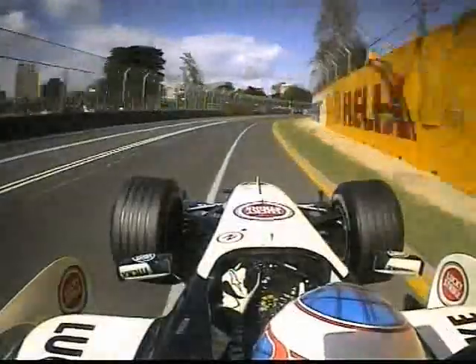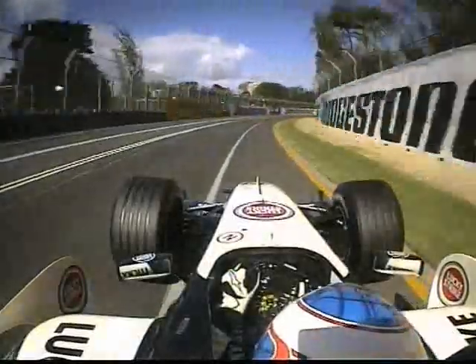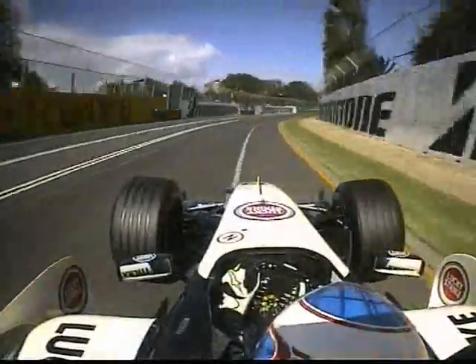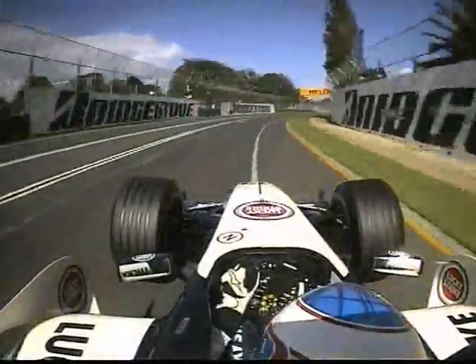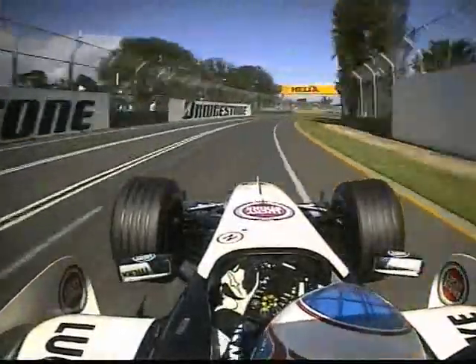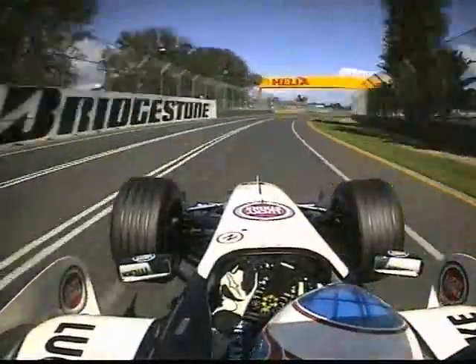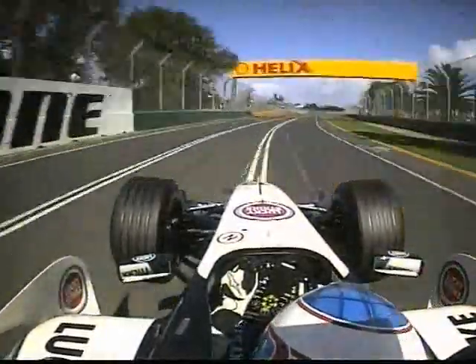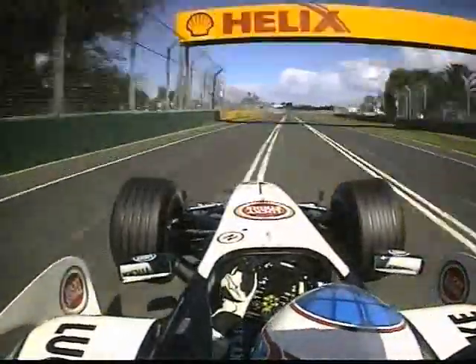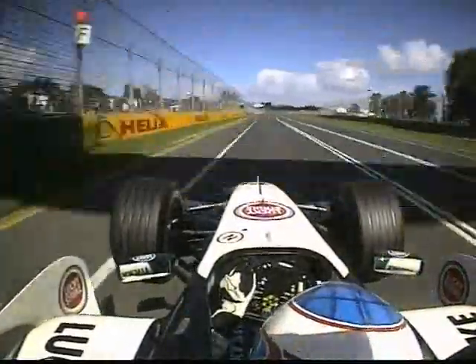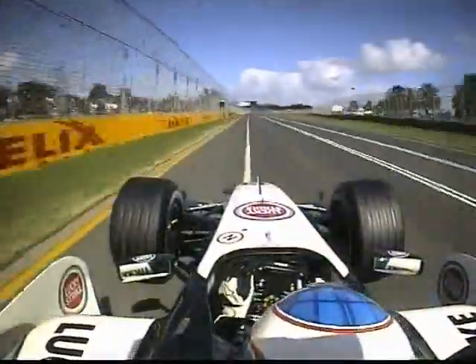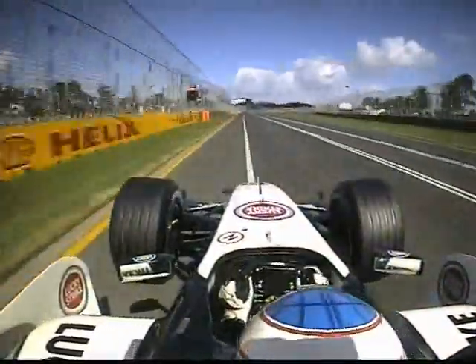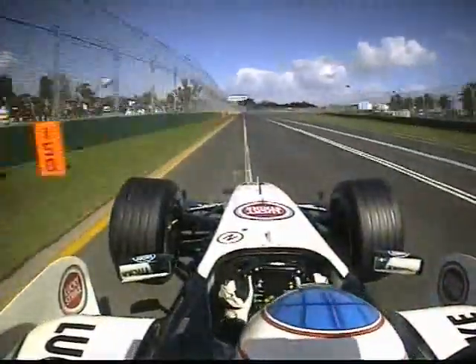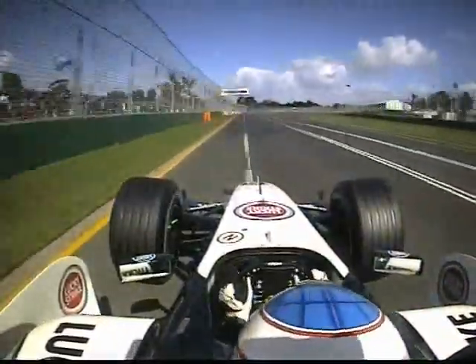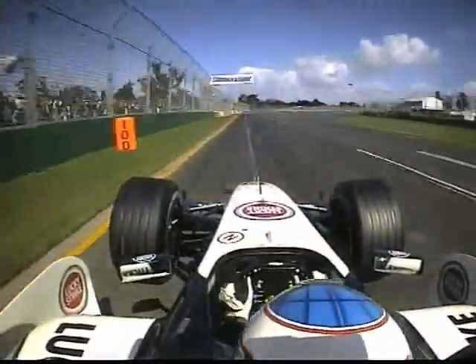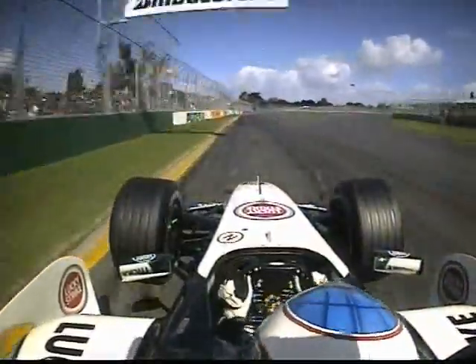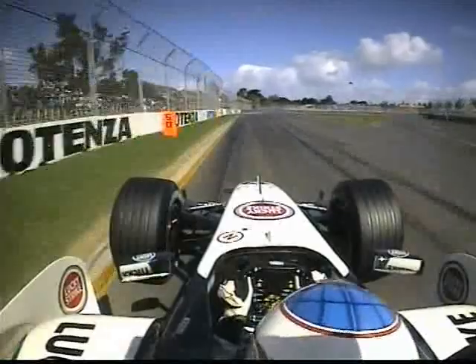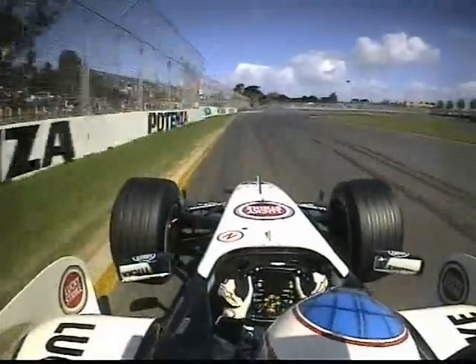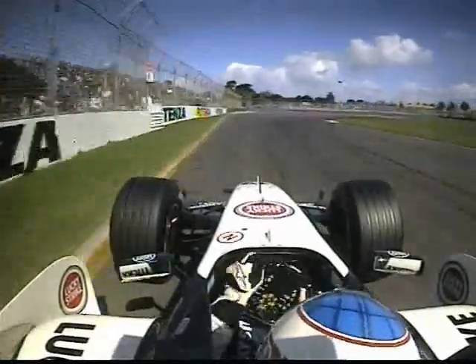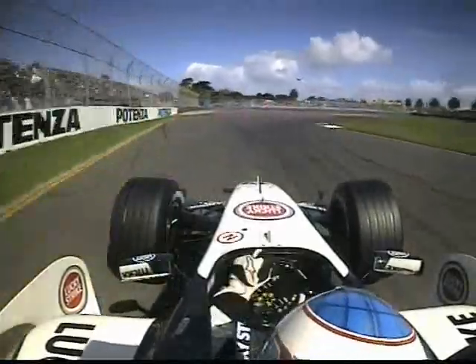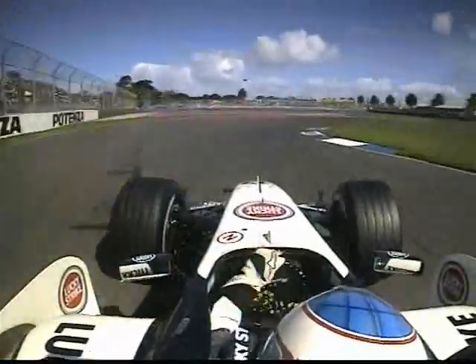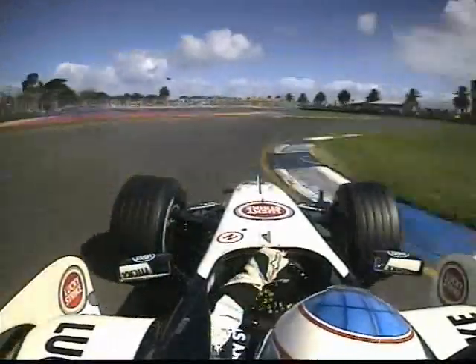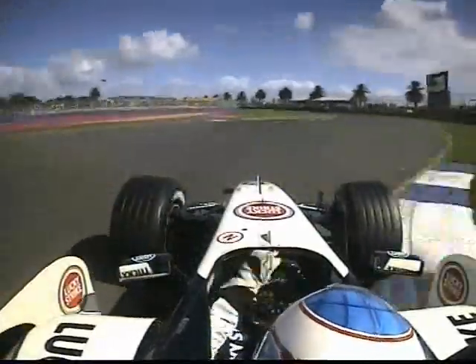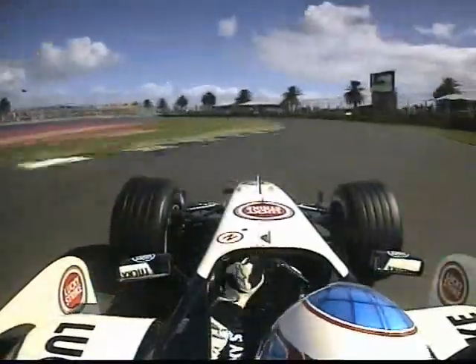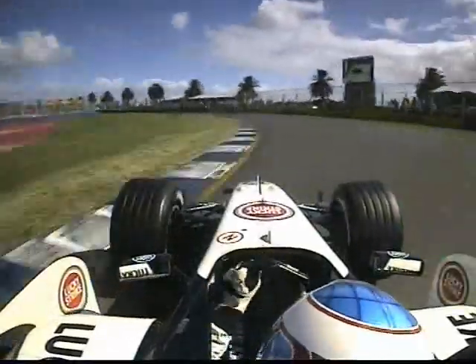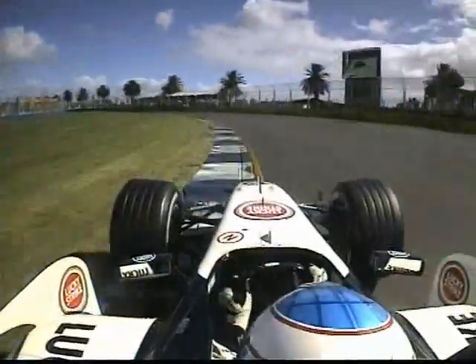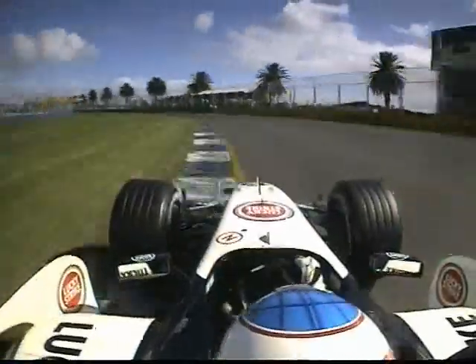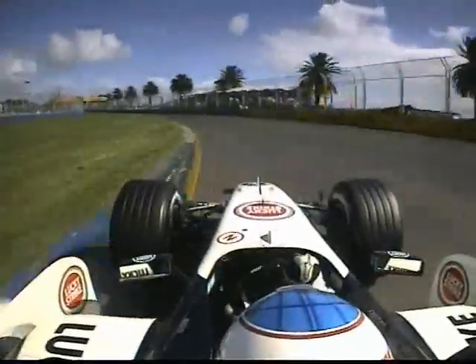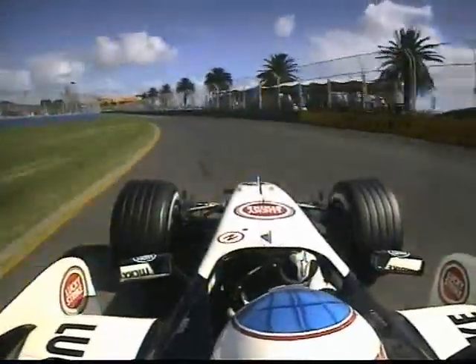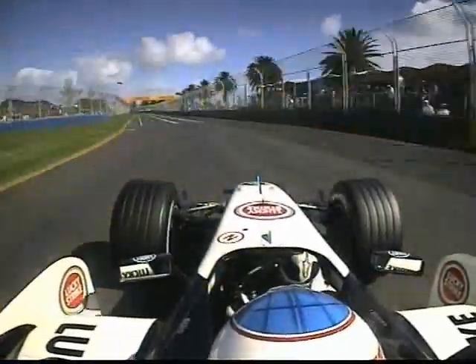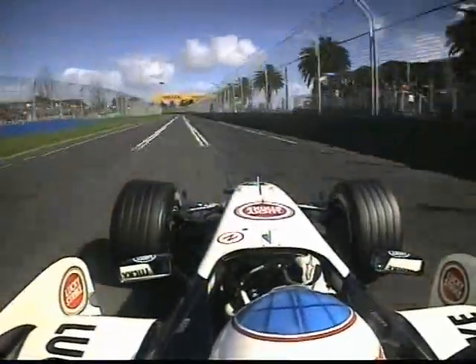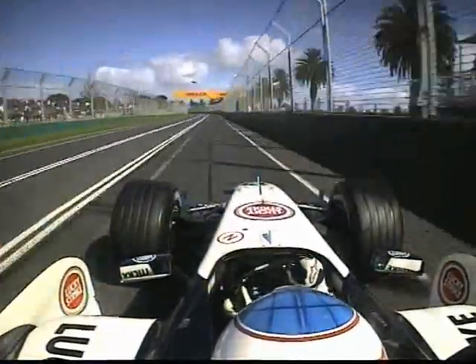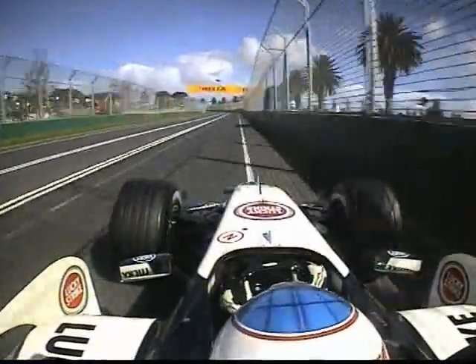Turn eight — you'd never ever want to crash in here. 175 miles an hour. The bumpy braking zone of nine. It's another chicane.